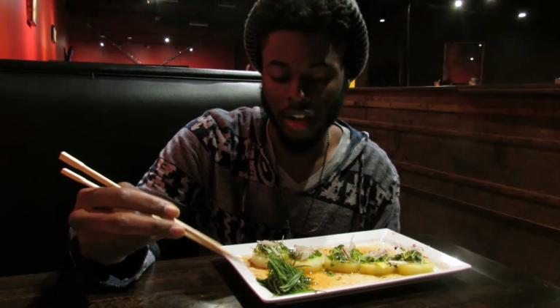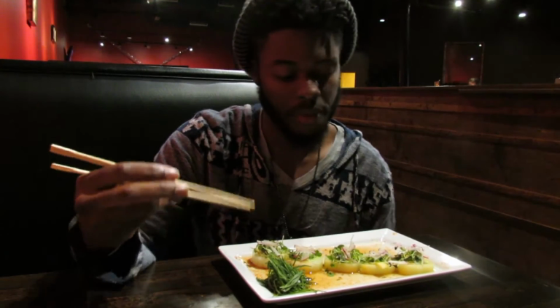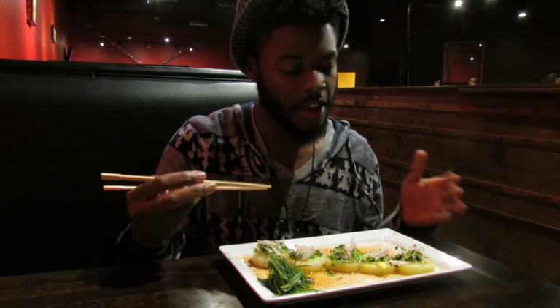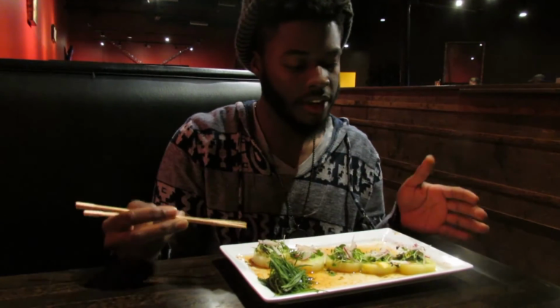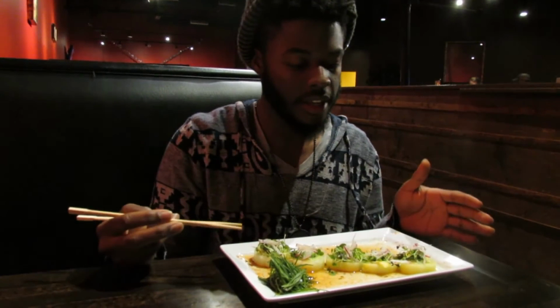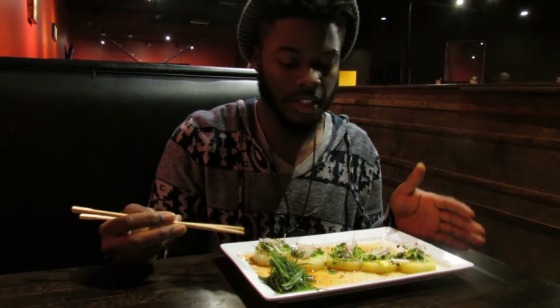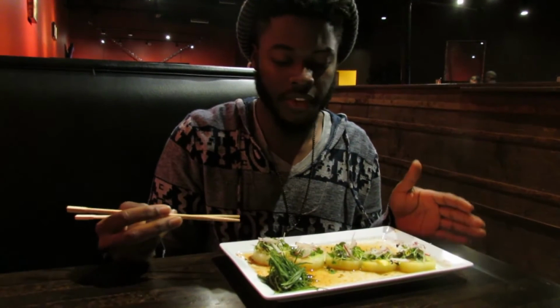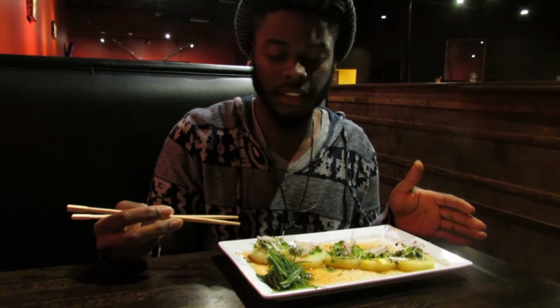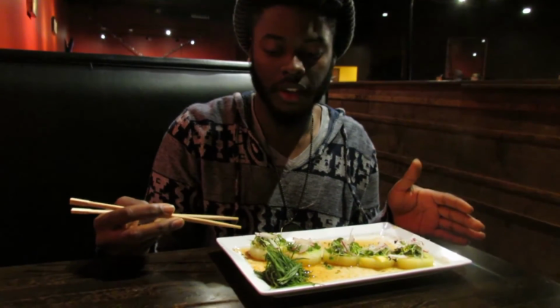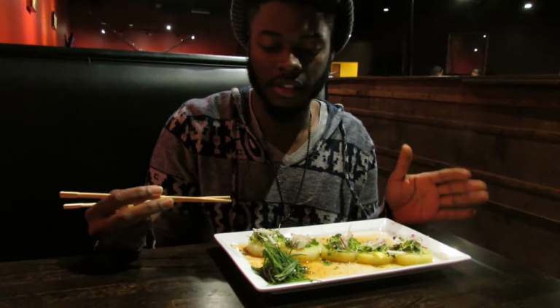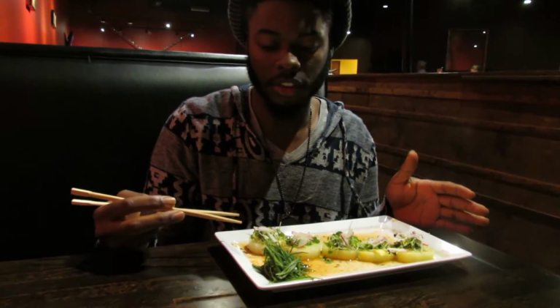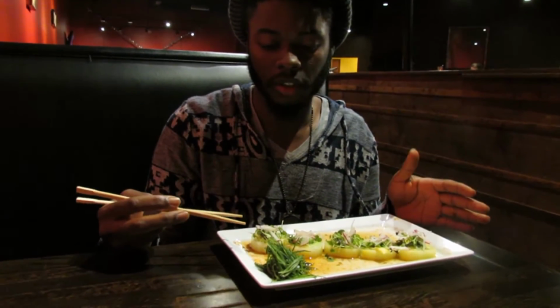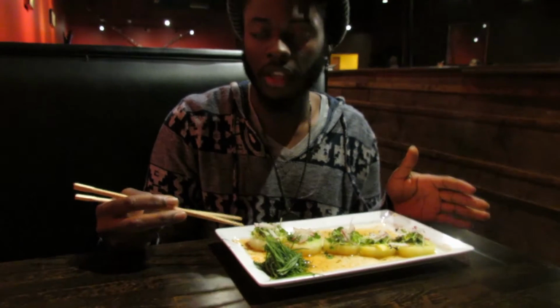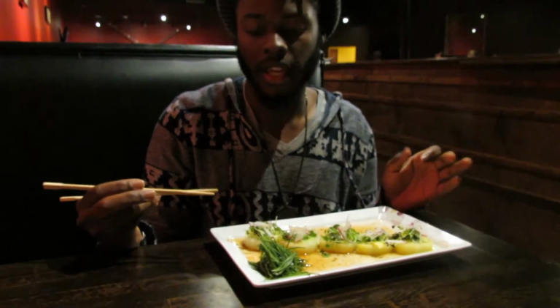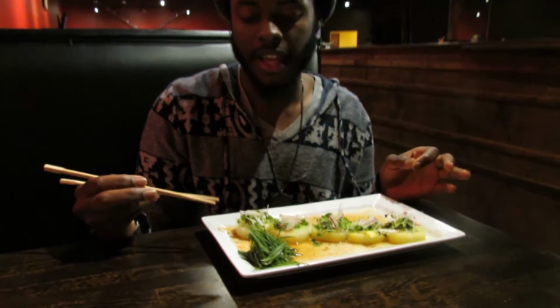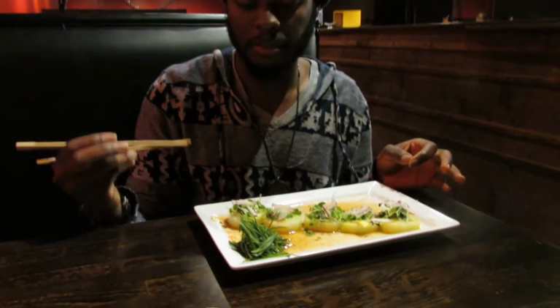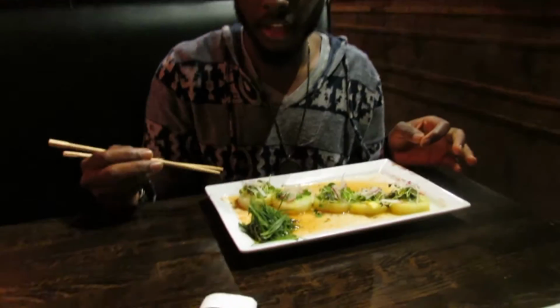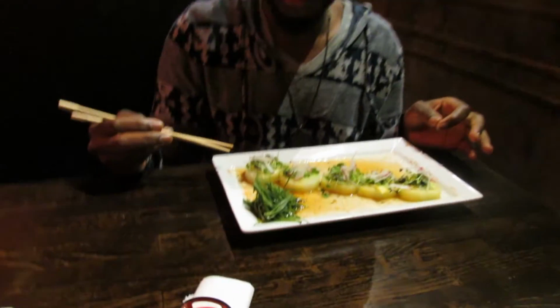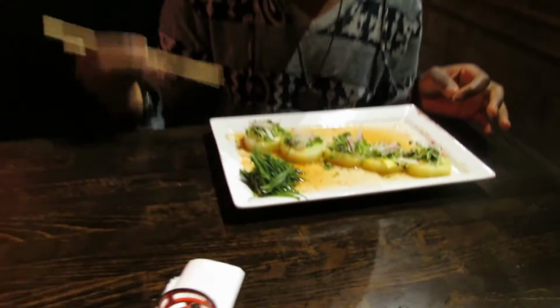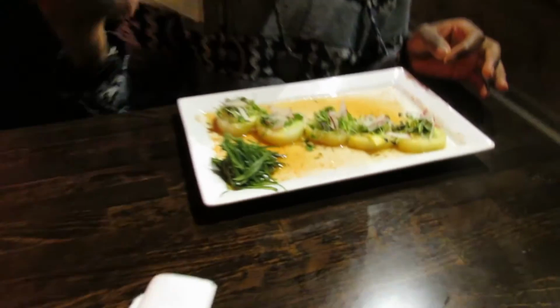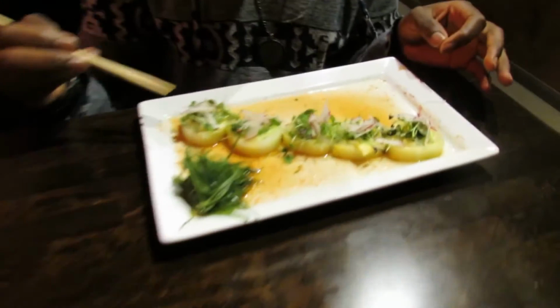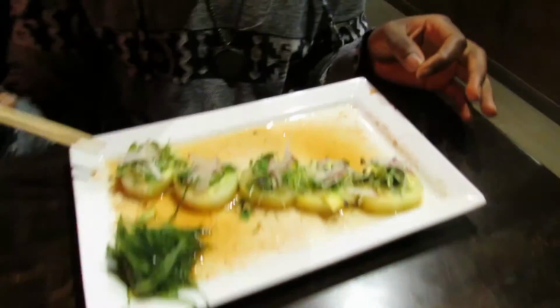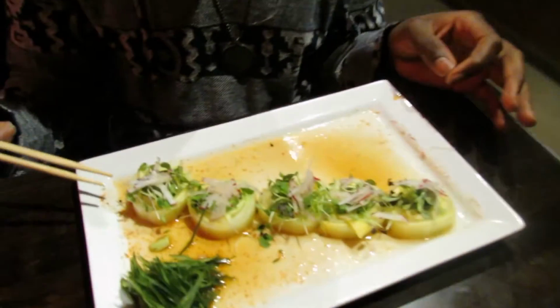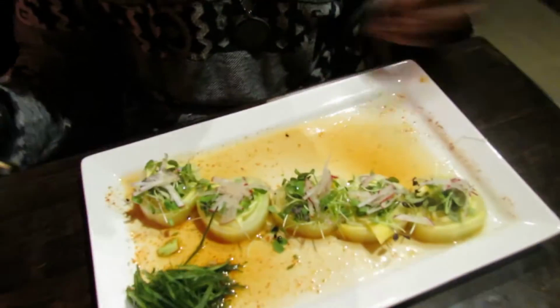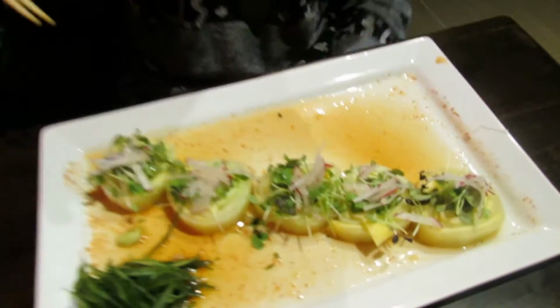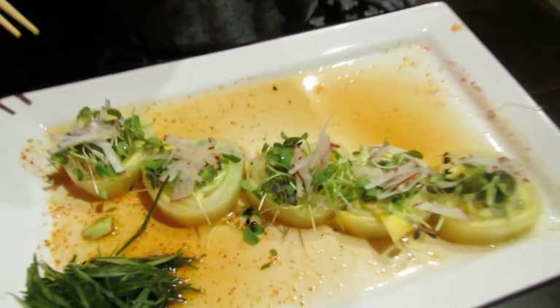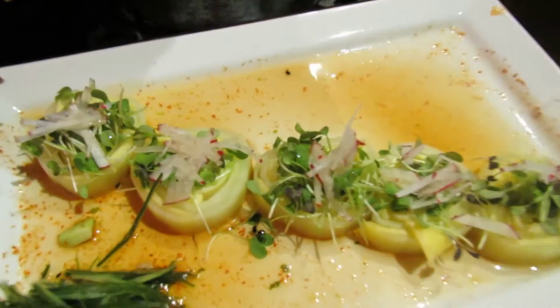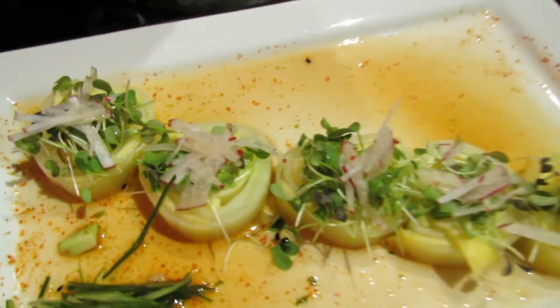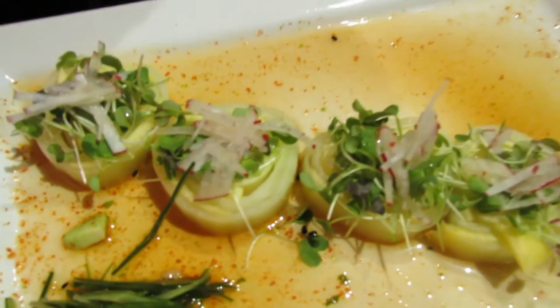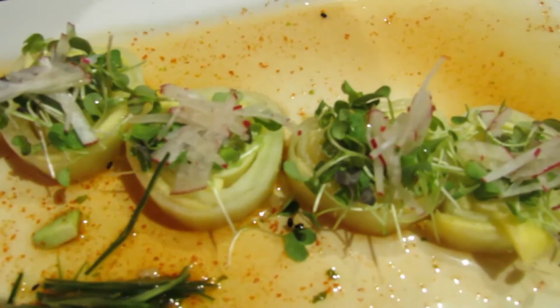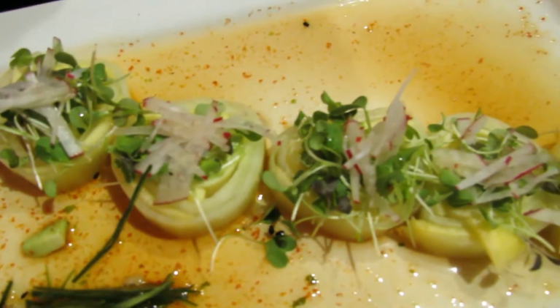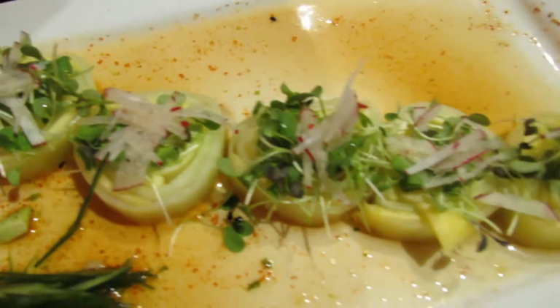What we have here is the vegetarian sushi roll. It has mango, avocado, microgreens, and radish on the top.